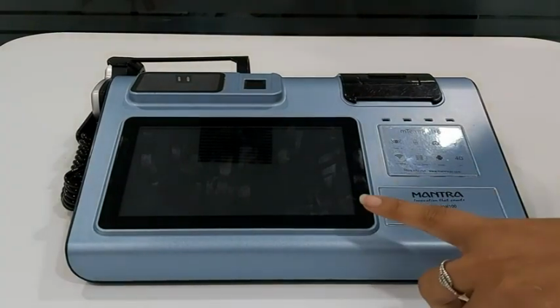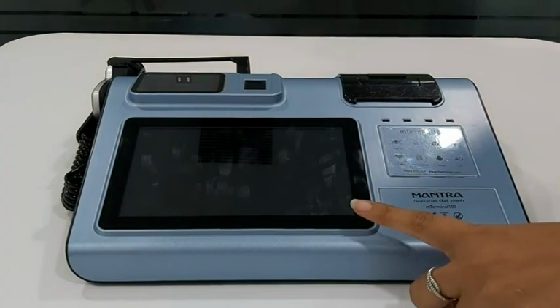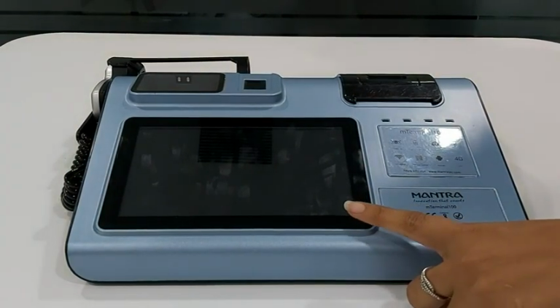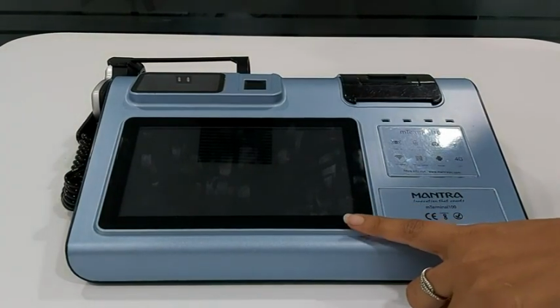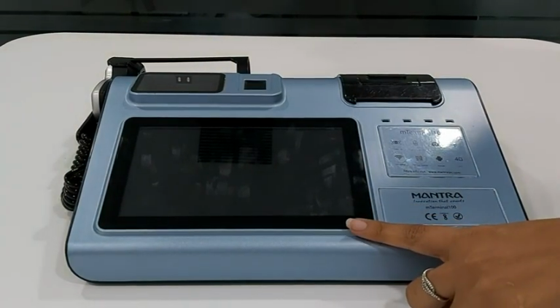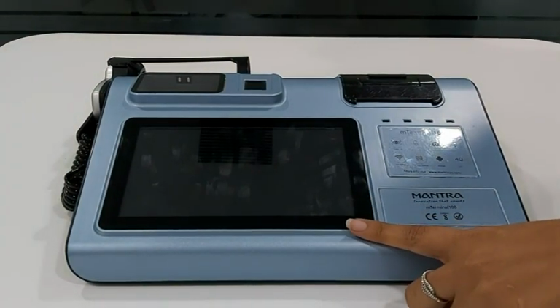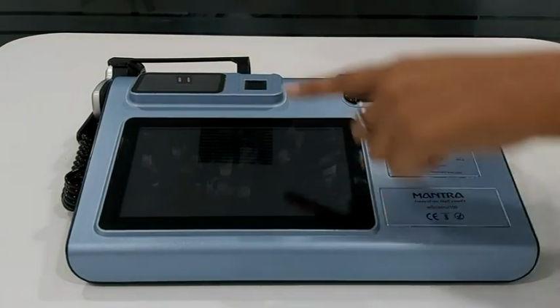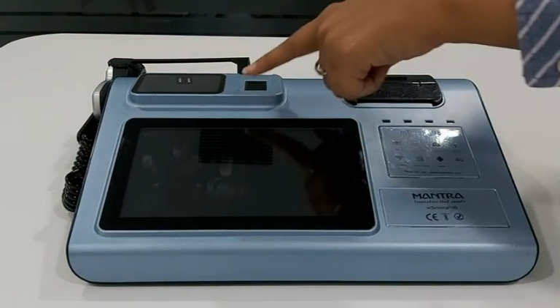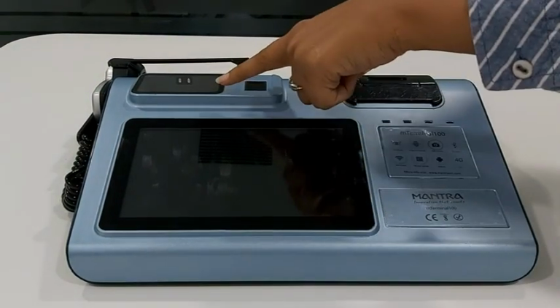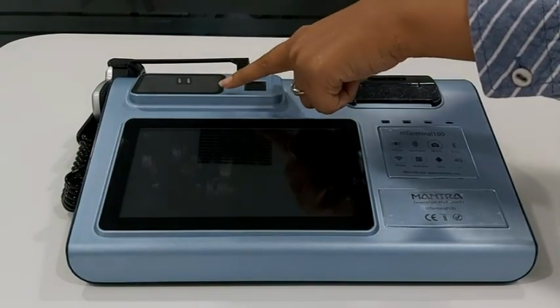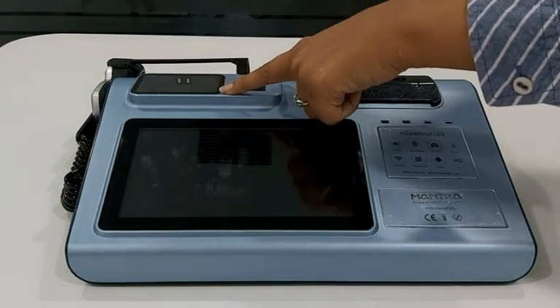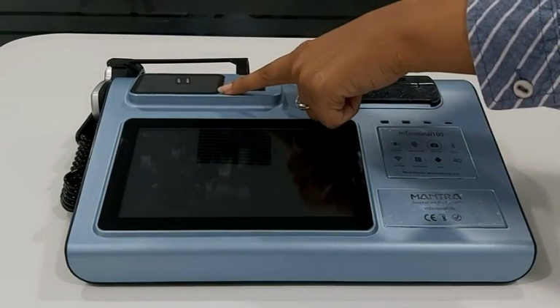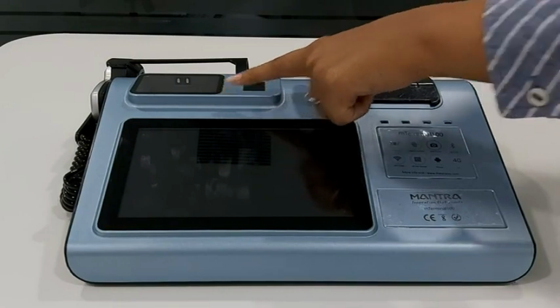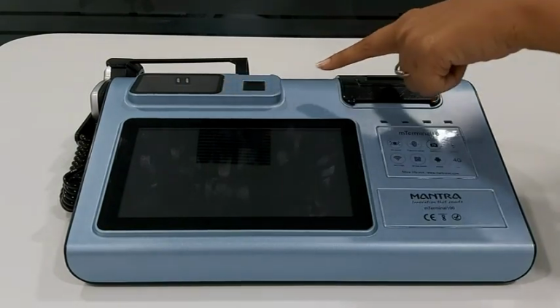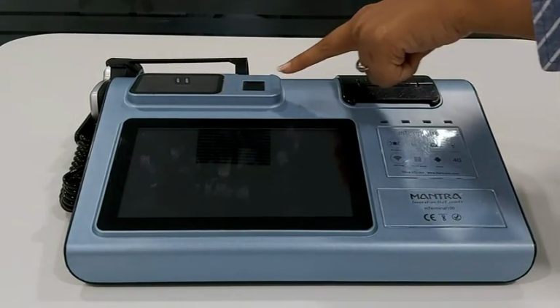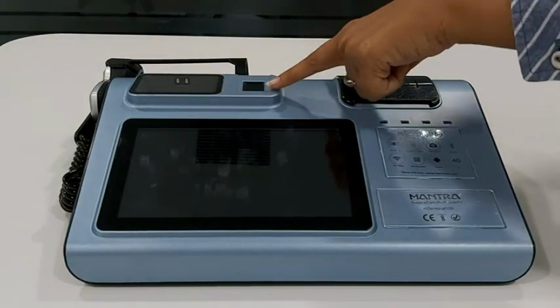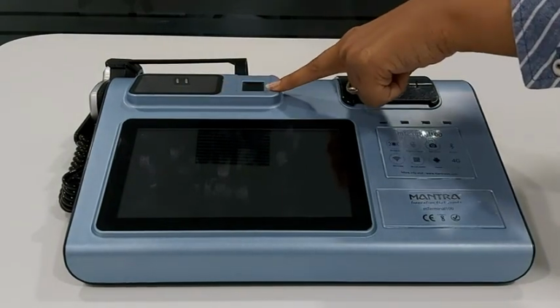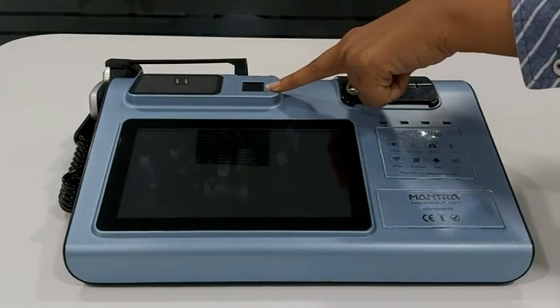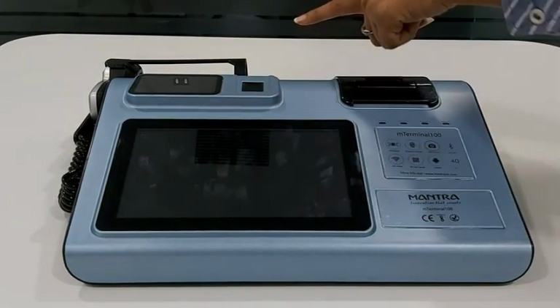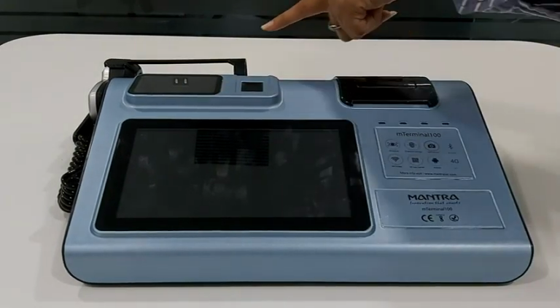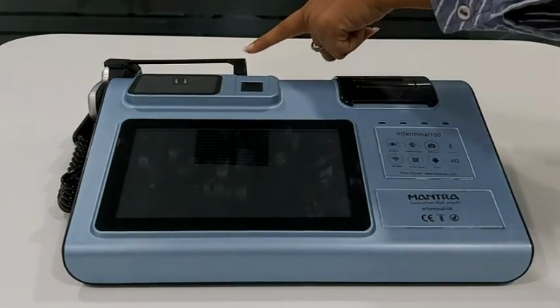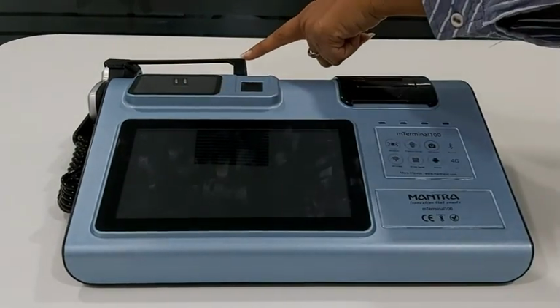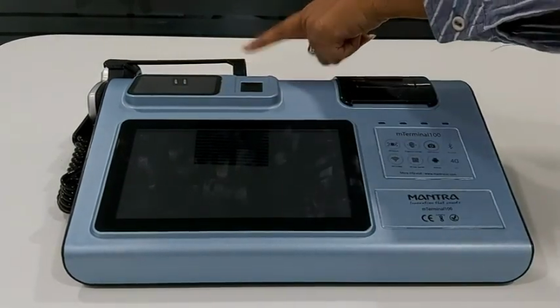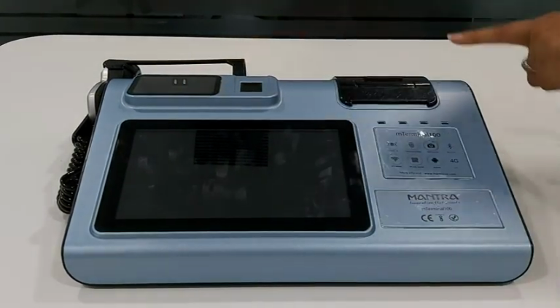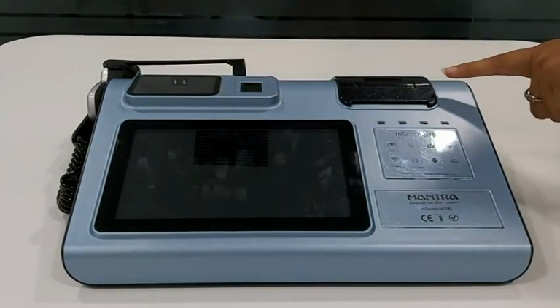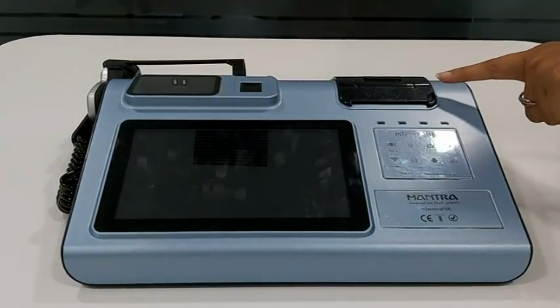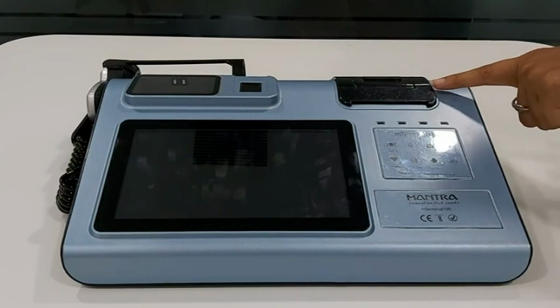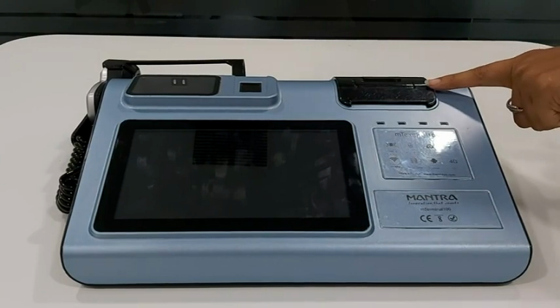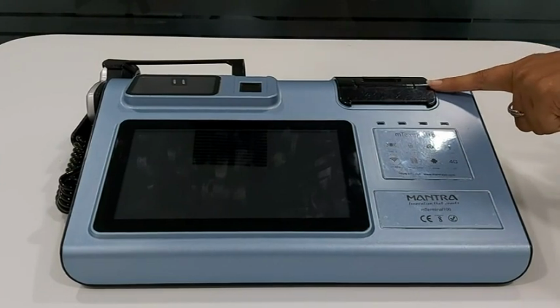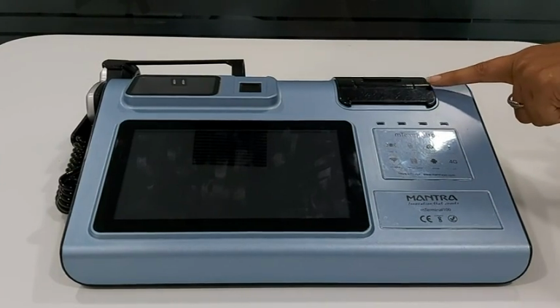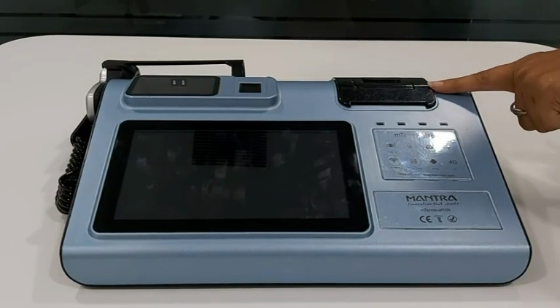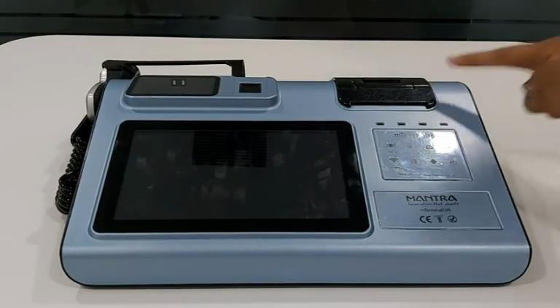The five major hardware components are: a 7-inch display screen, a QR code scanner, a fingerprint scanner, an iris scanner, and a 70mm thermal printer.